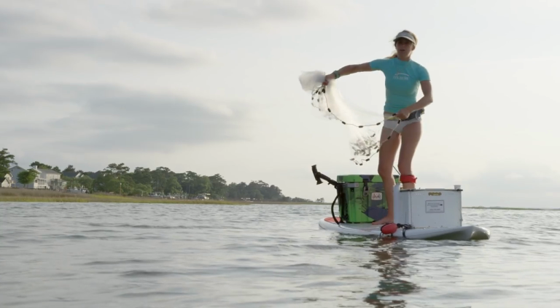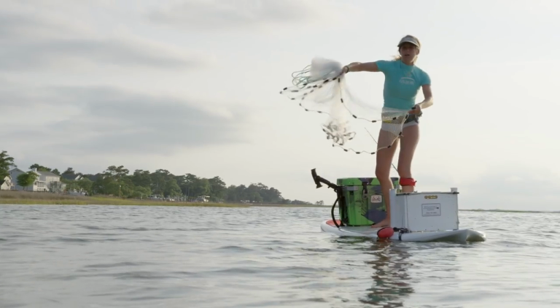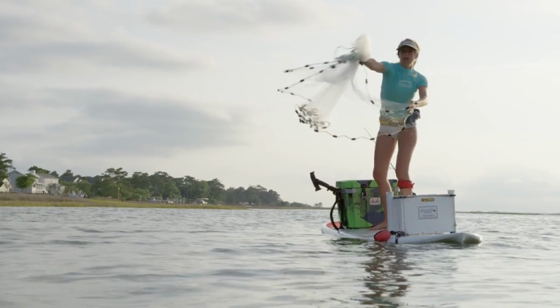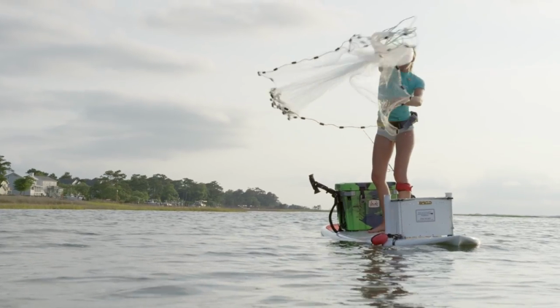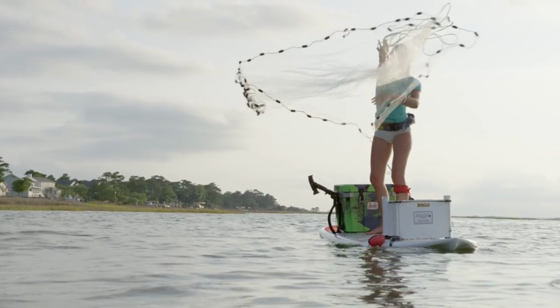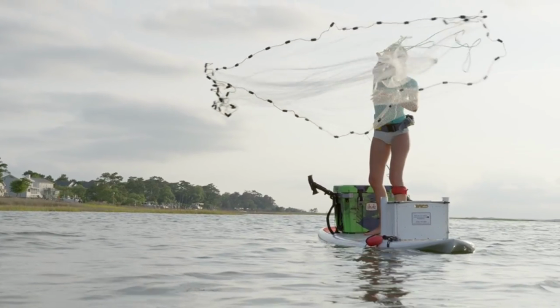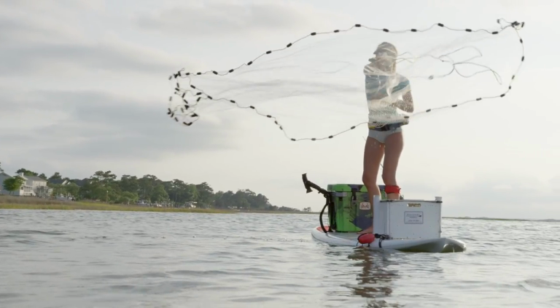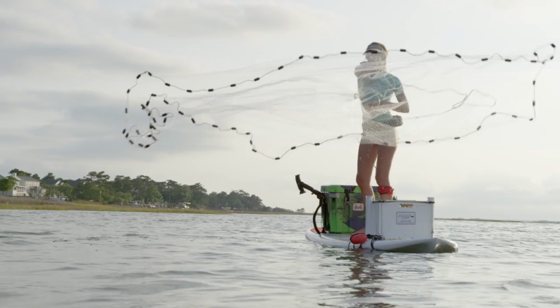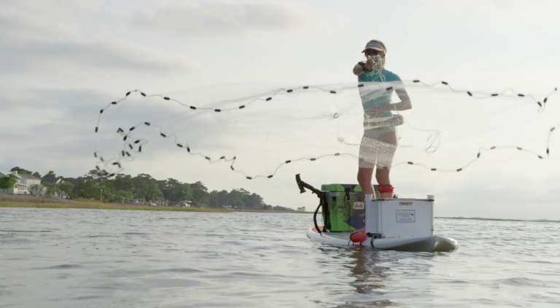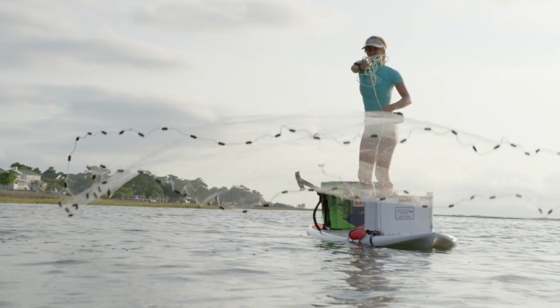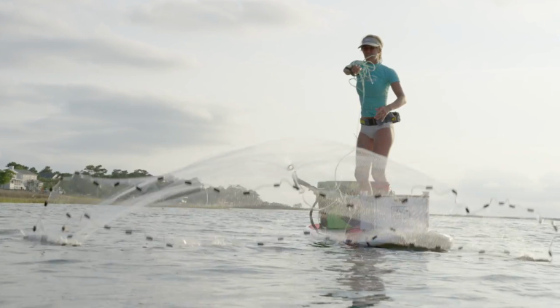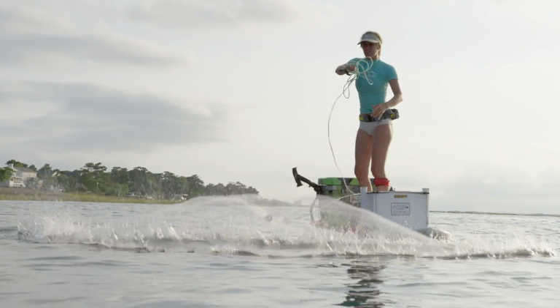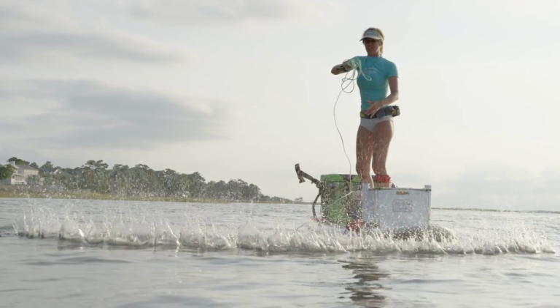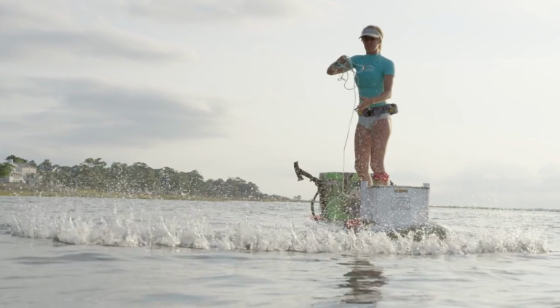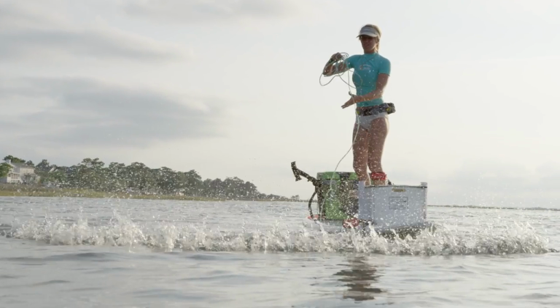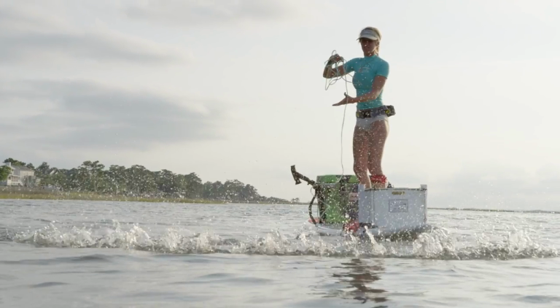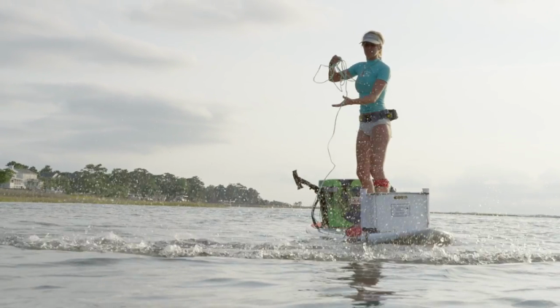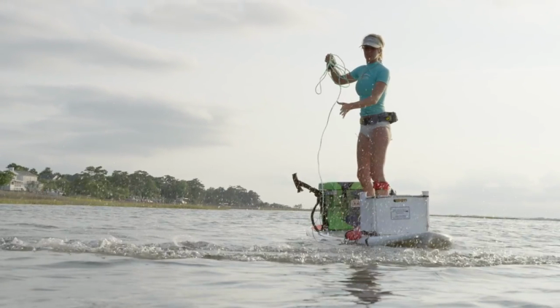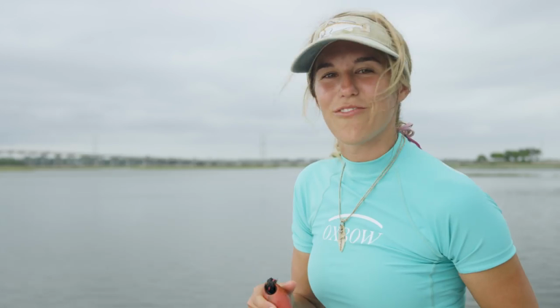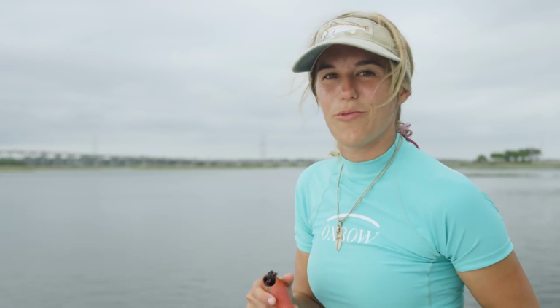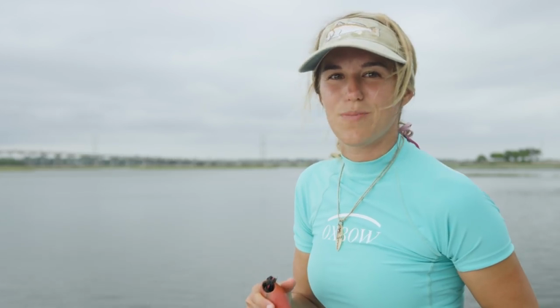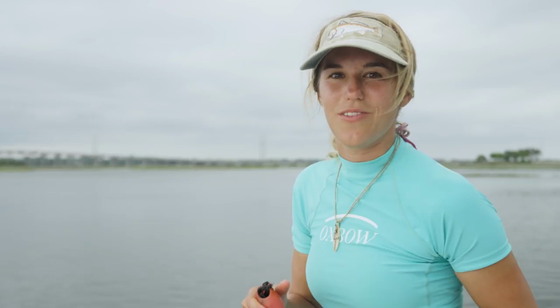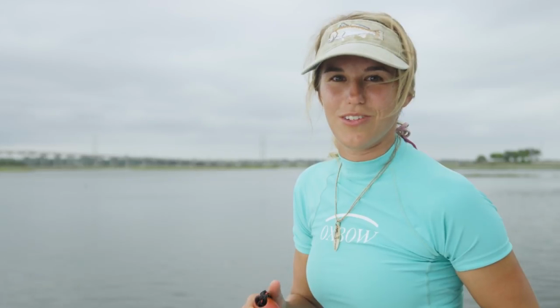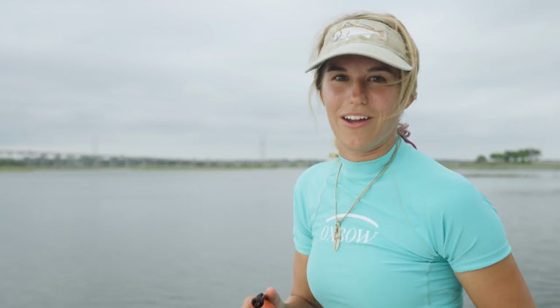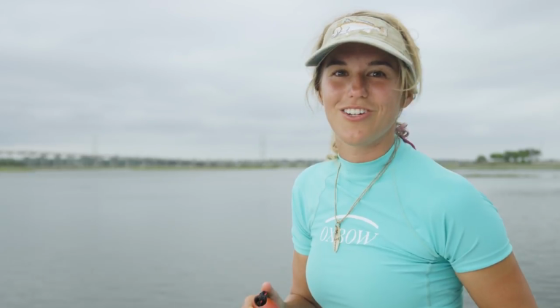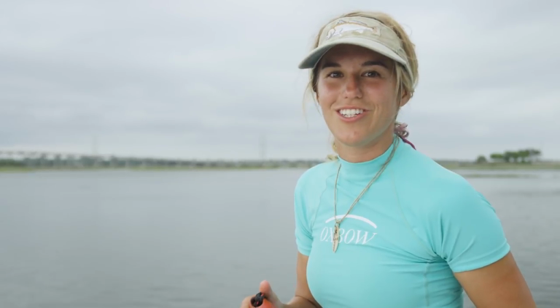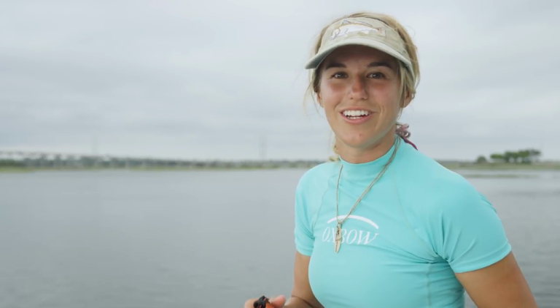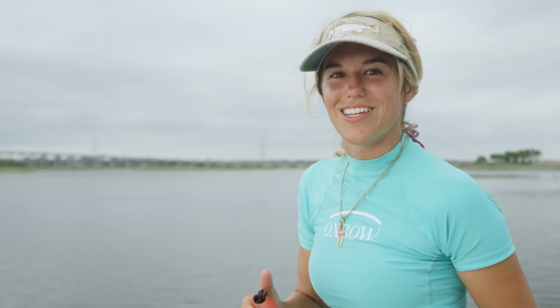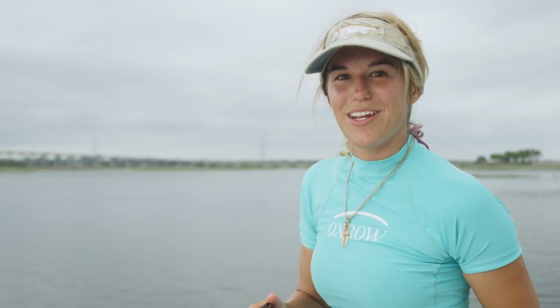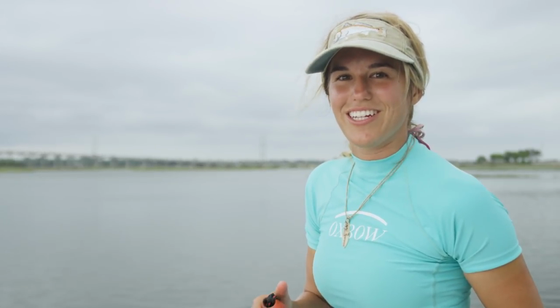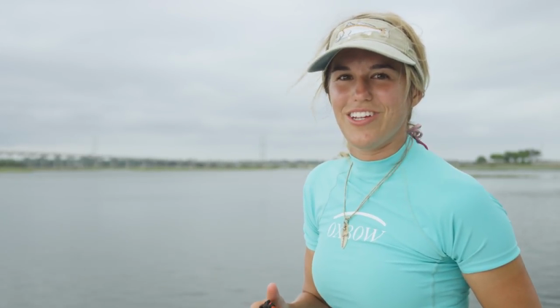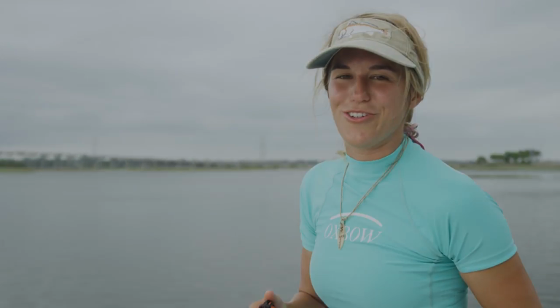I use an anchor every time I go out stand-up paddleboard fishing. I've found it to be really helpful and I recommend that you look into it too. For more women's specific videos on paddling, tune in to Stand Up Paddling TV on YouTube.